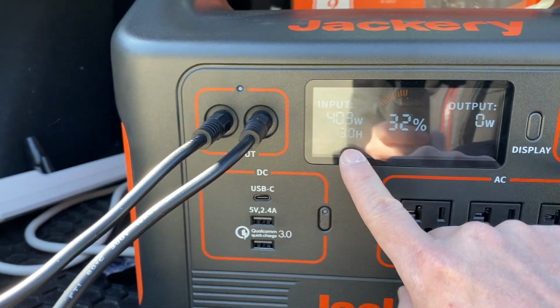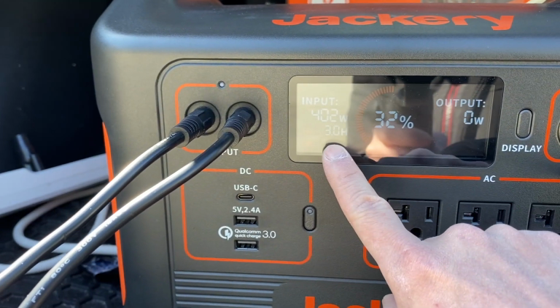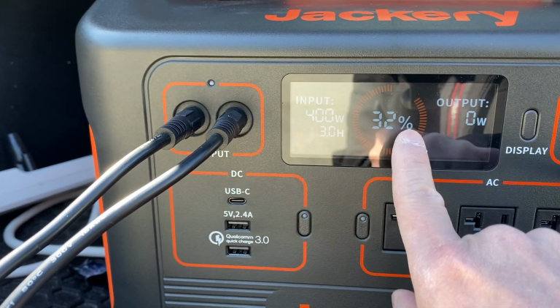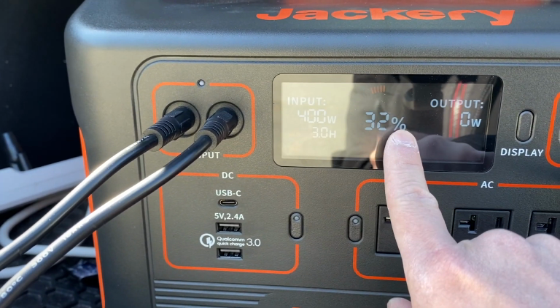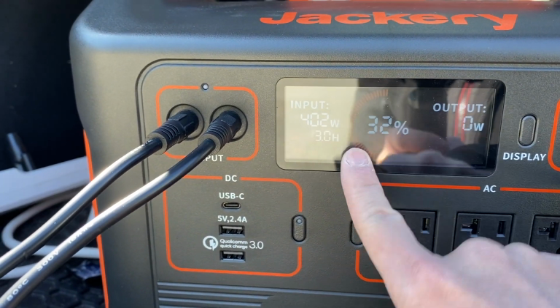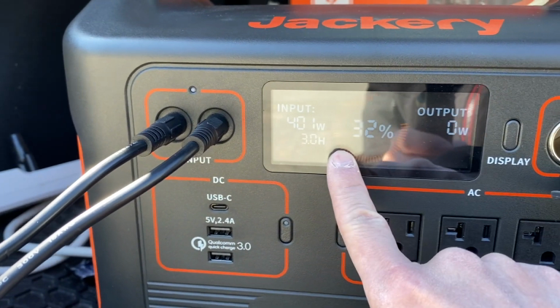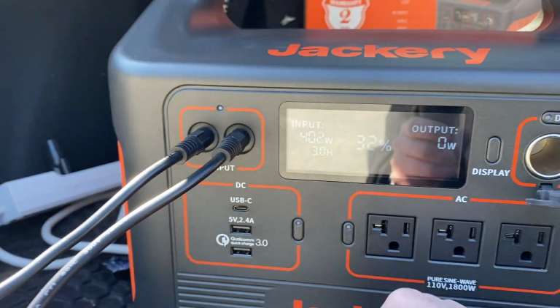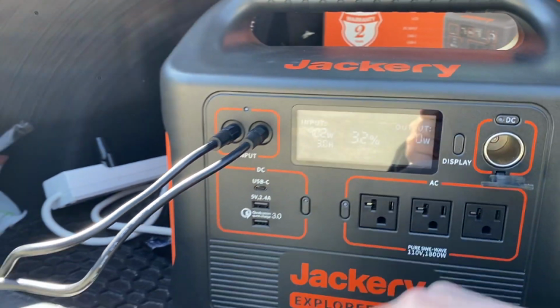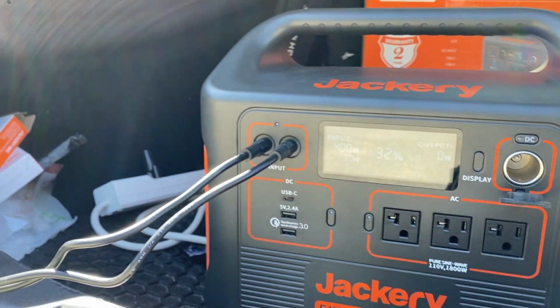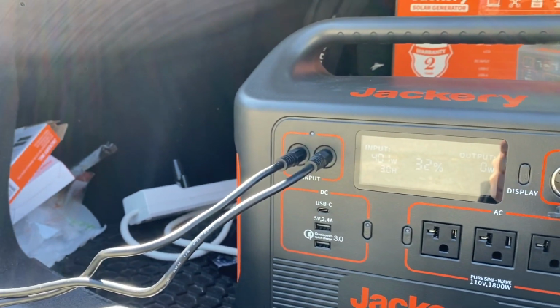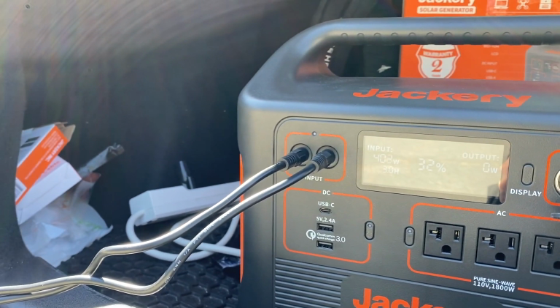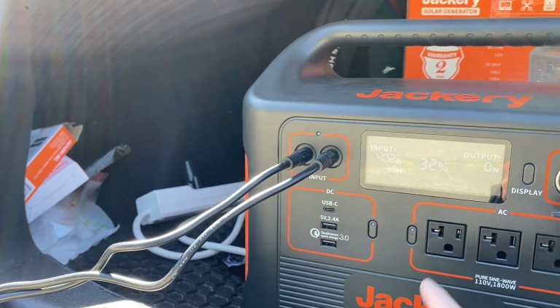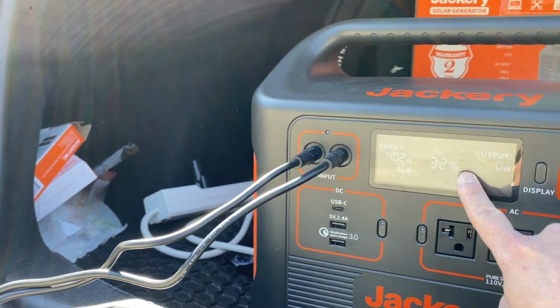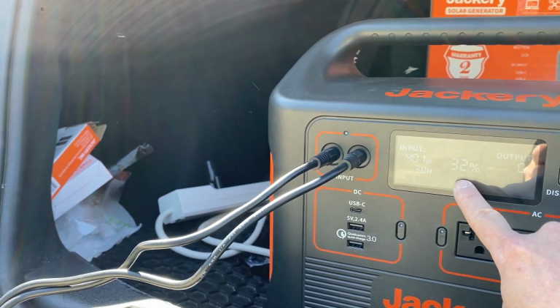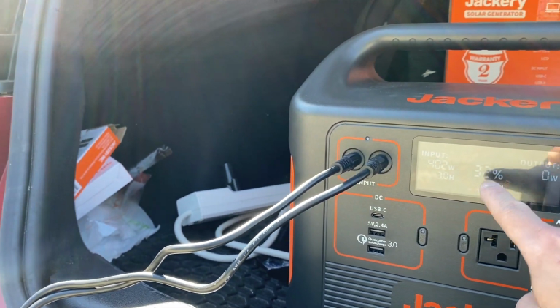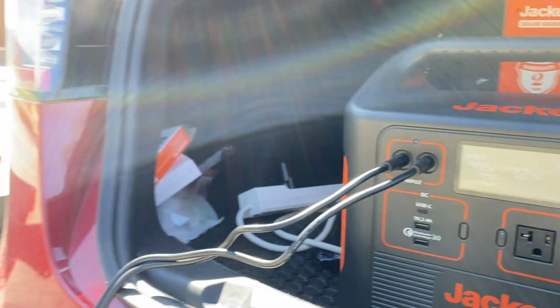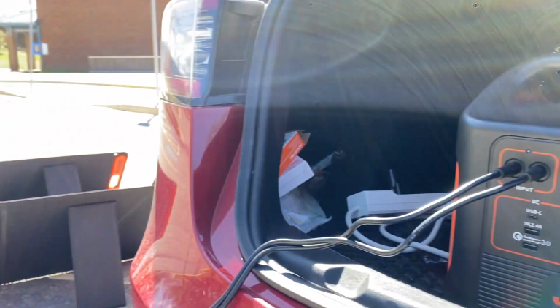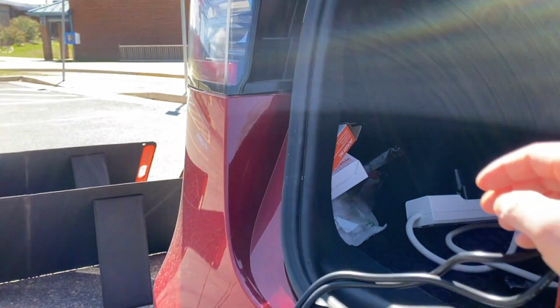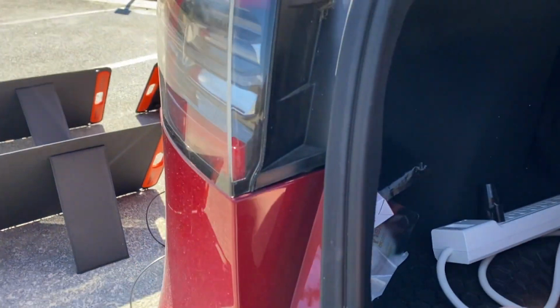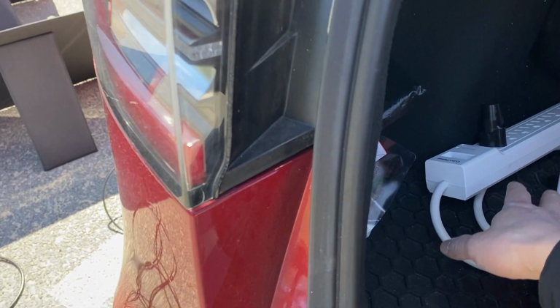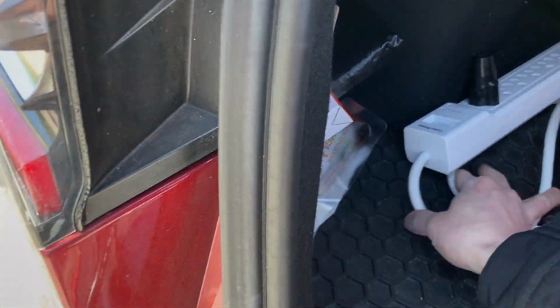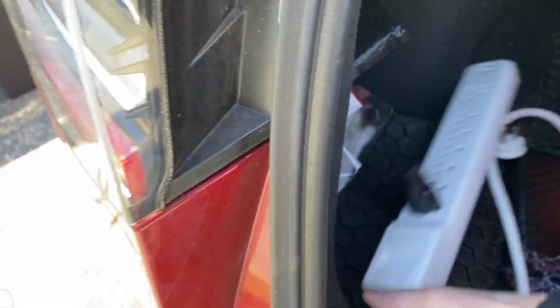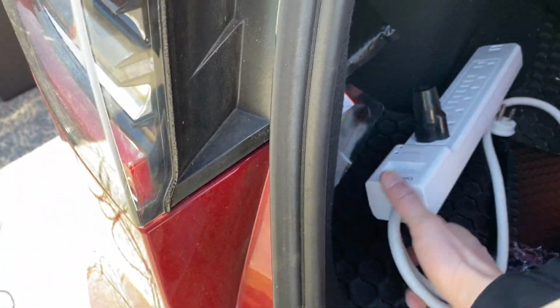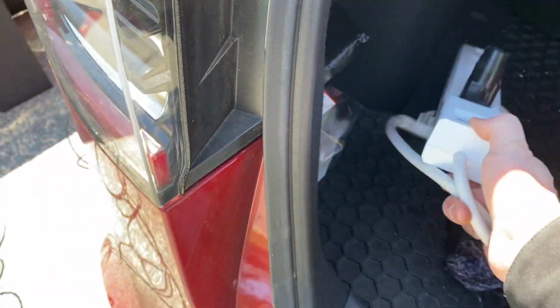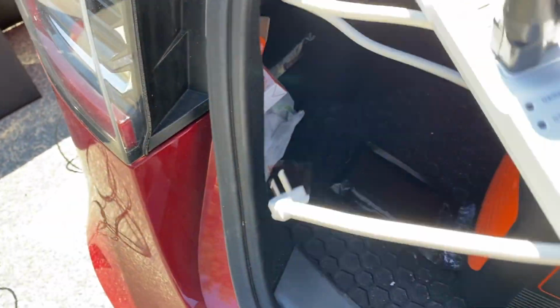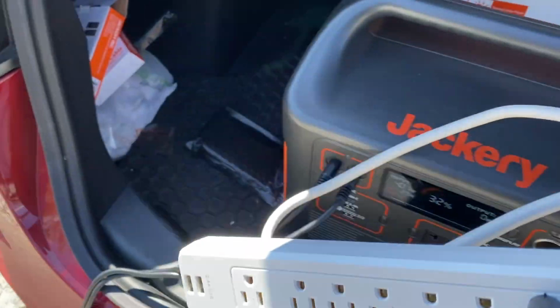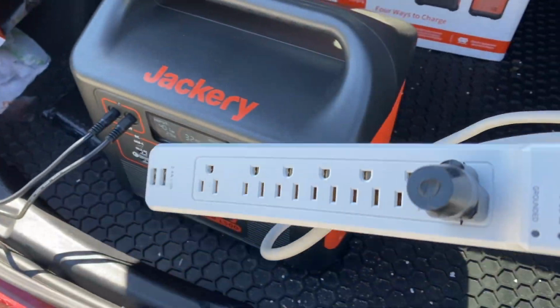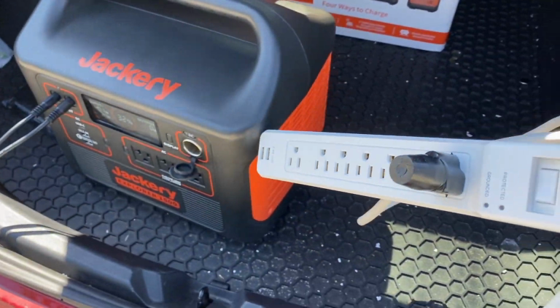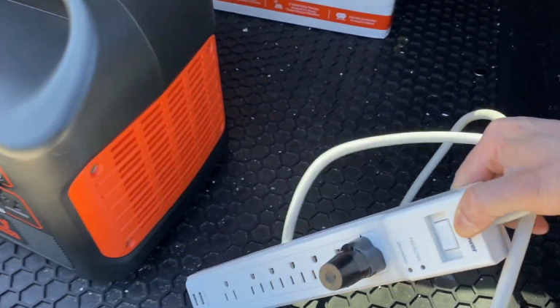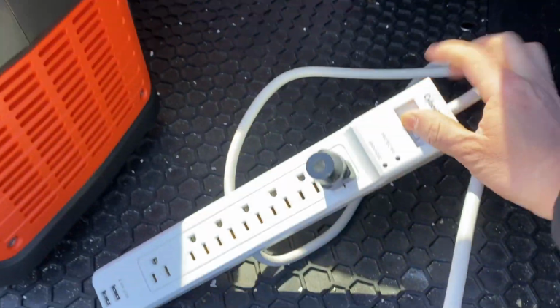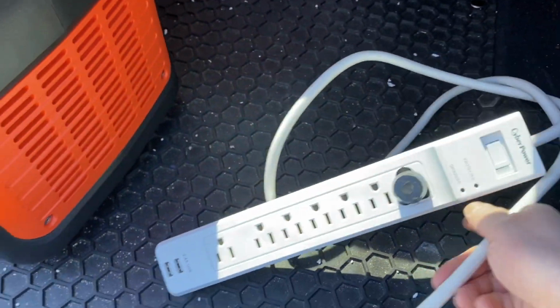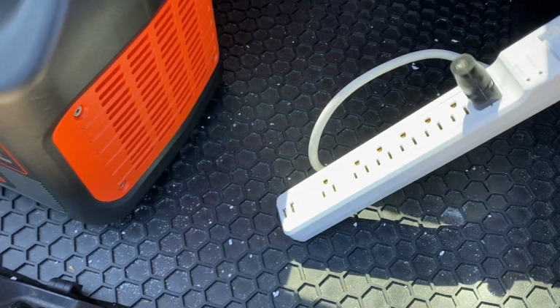Three hours to full recharge at 32%. It came with 30% charge from the factory. All you need to charge the Tesla is this one cable. I've also made a previous video about it.